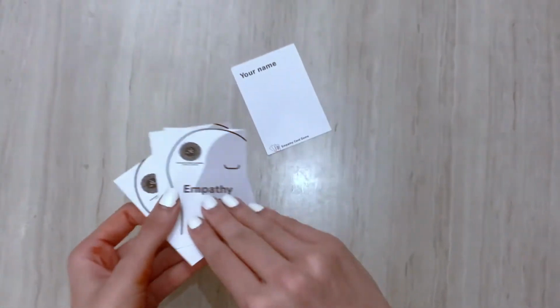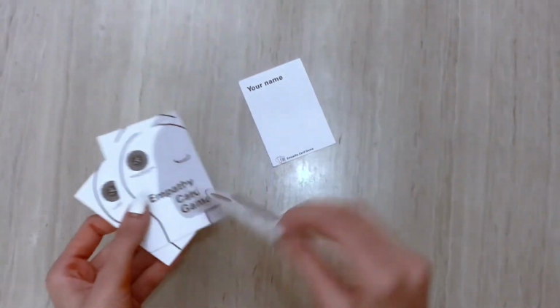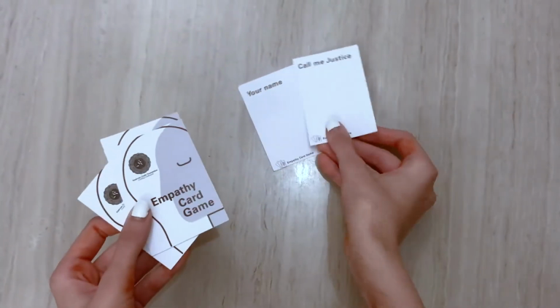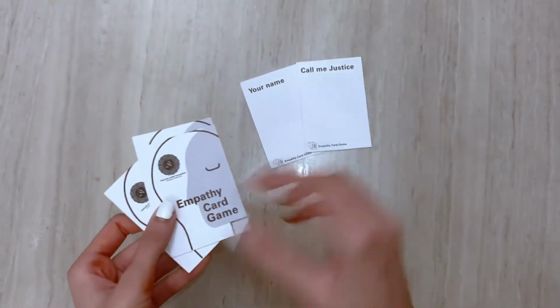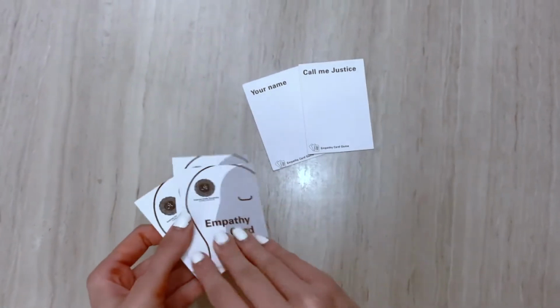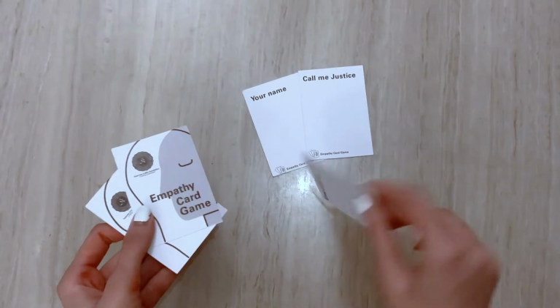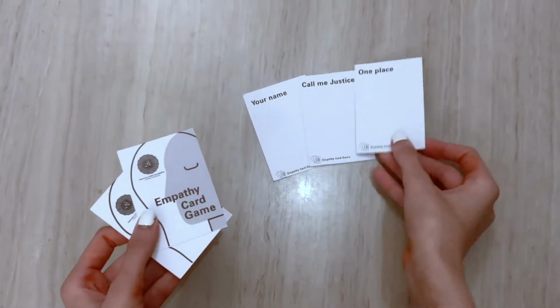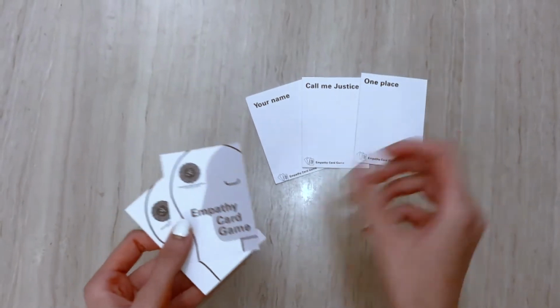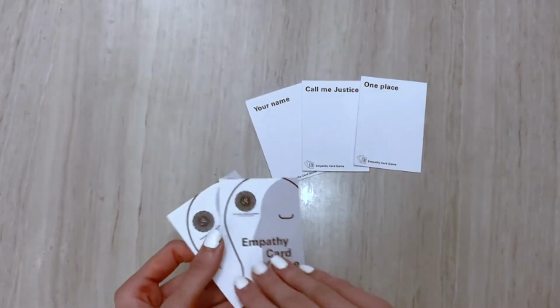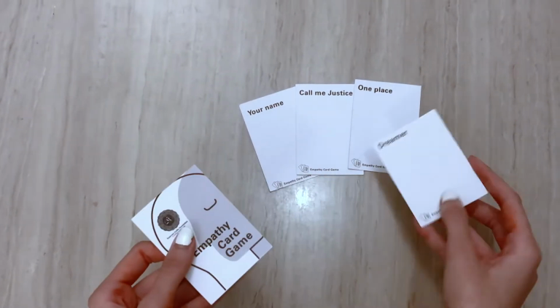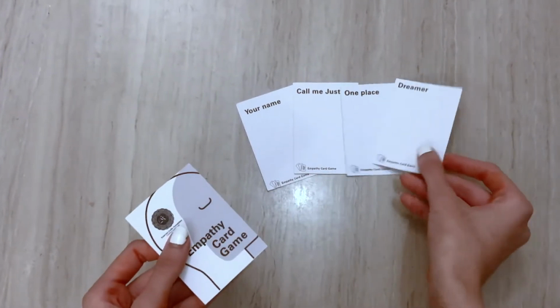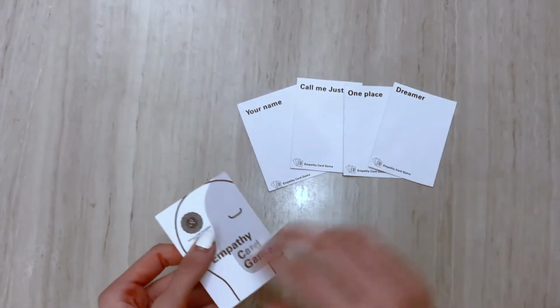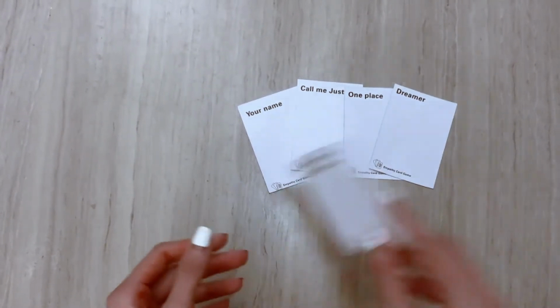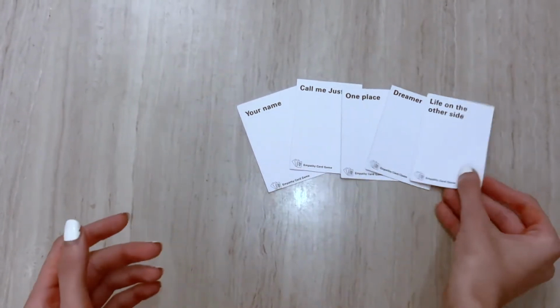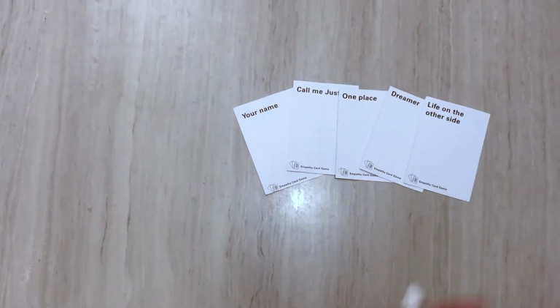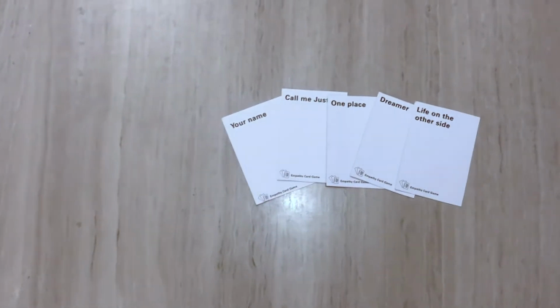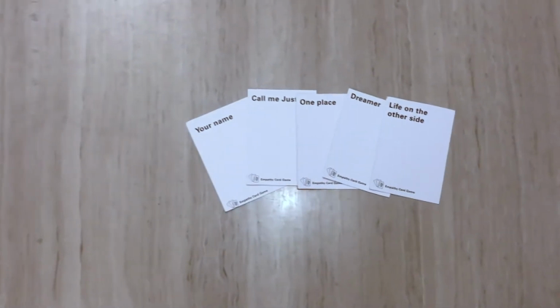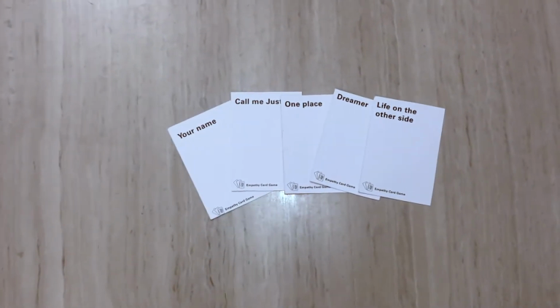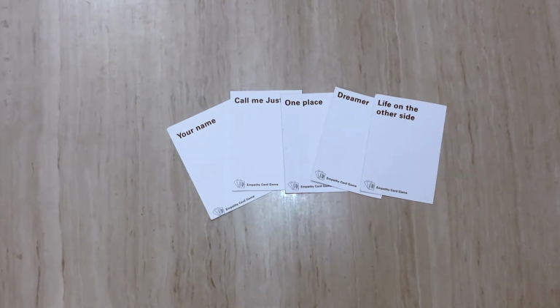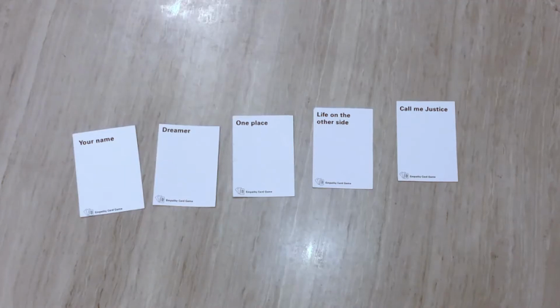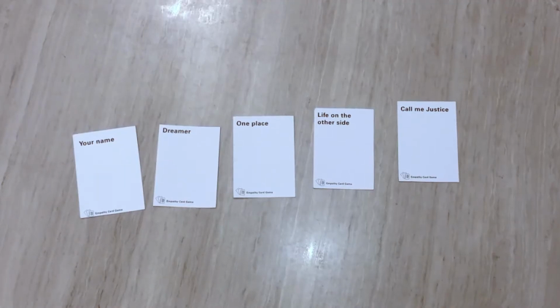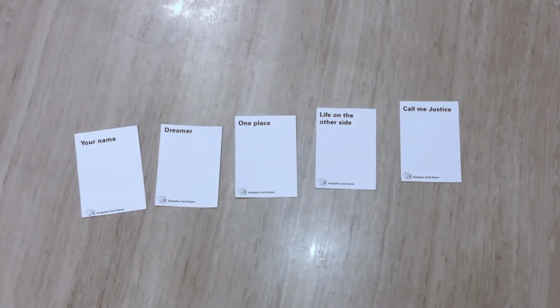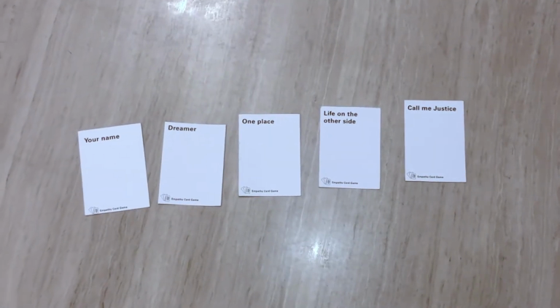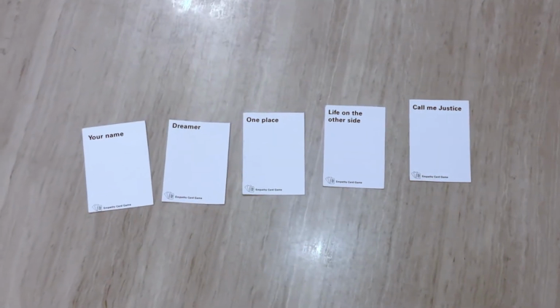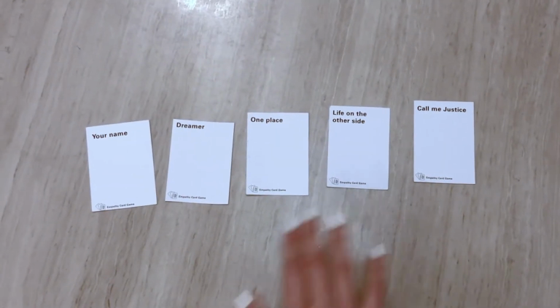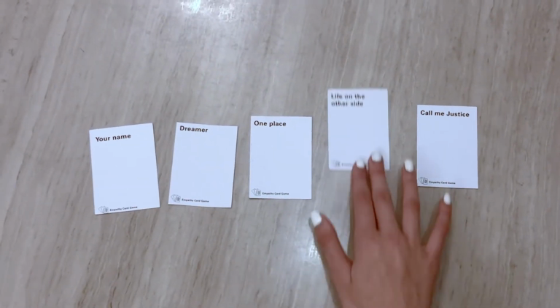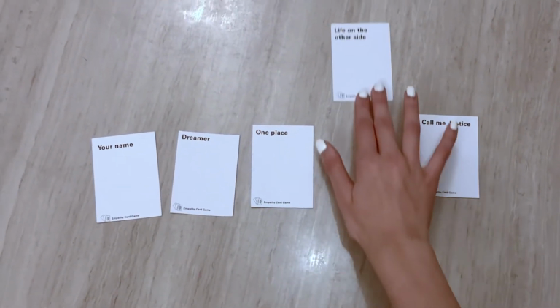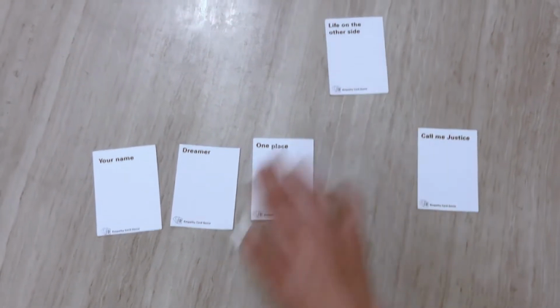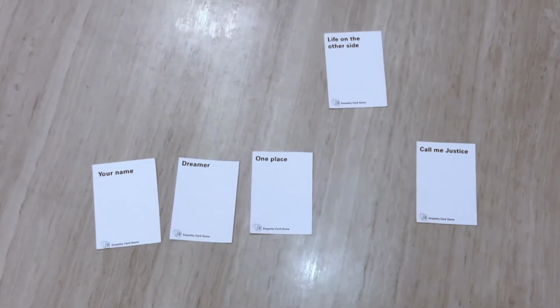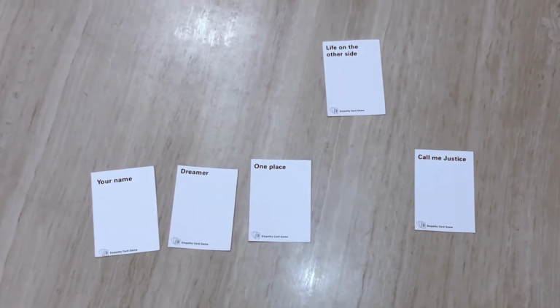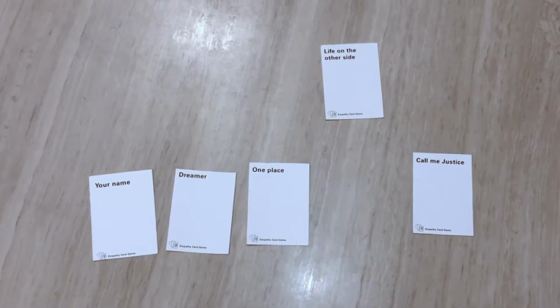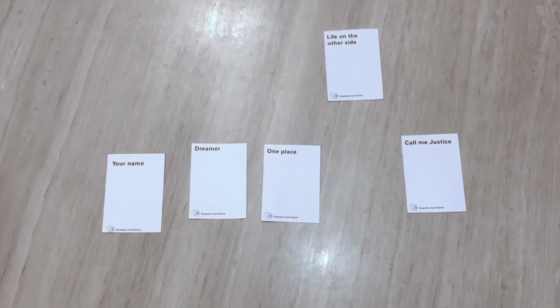Once everyone has placed their cards down, you turn the cards up and go around the table. Every player then gets an opportunity to explain the reason for selecting a specific card.